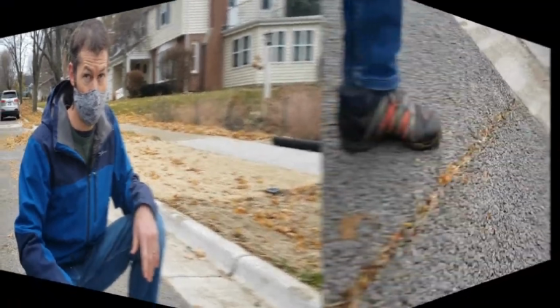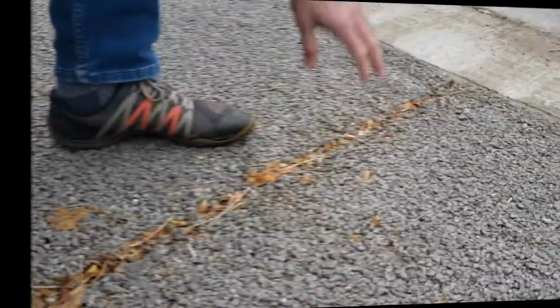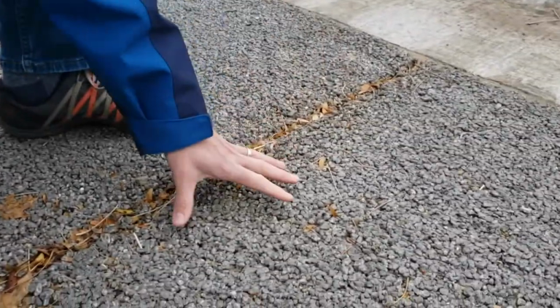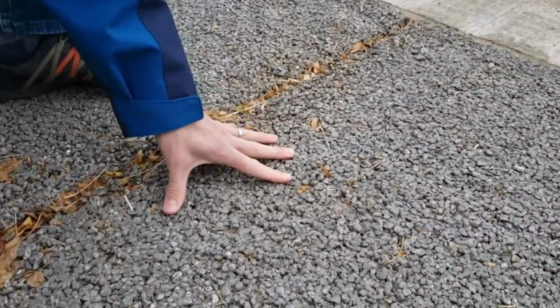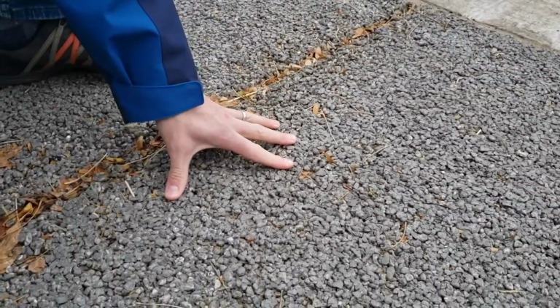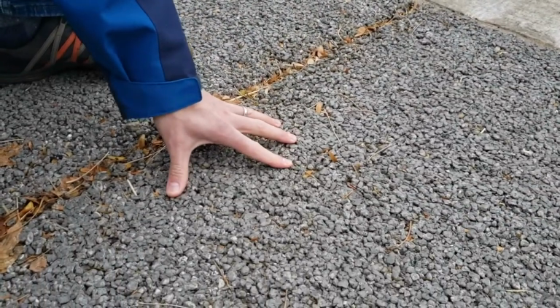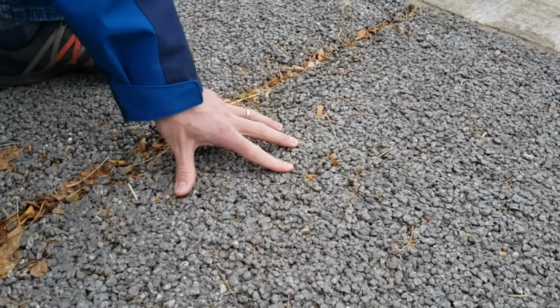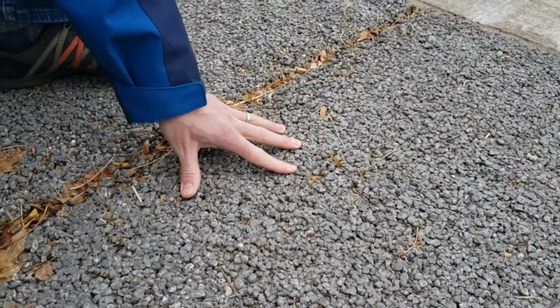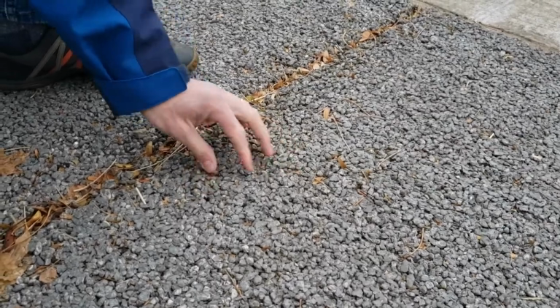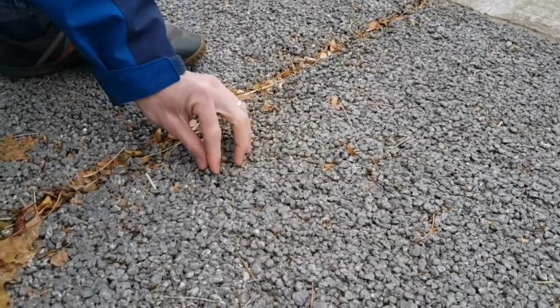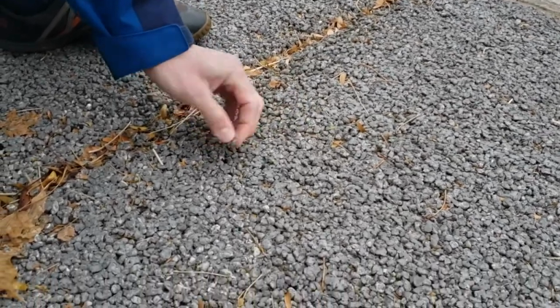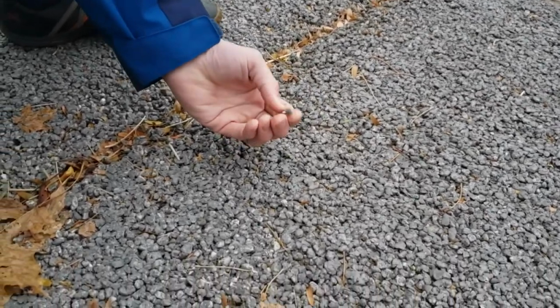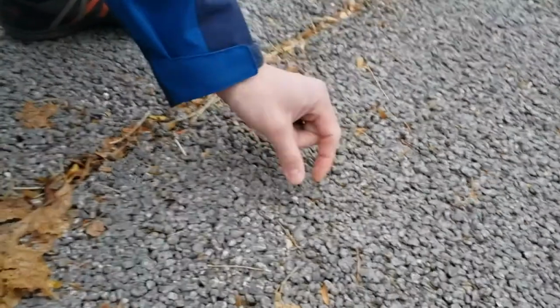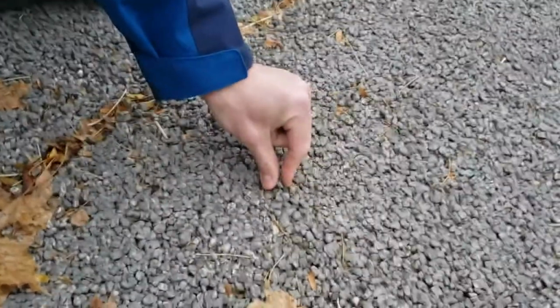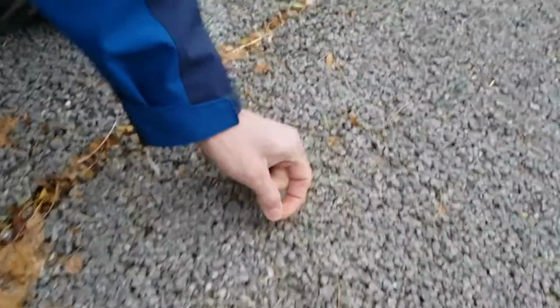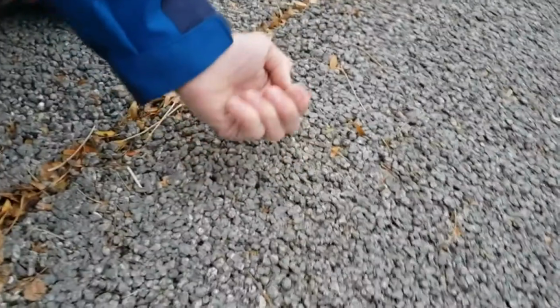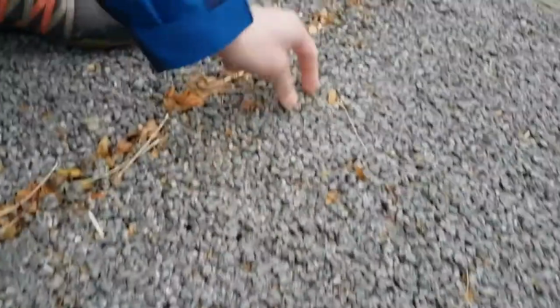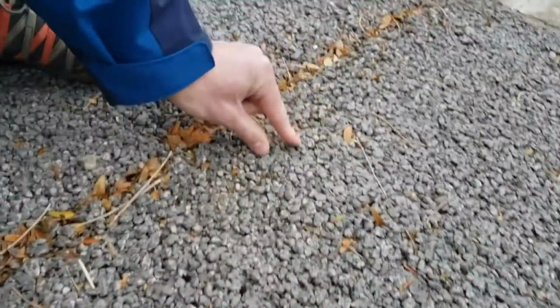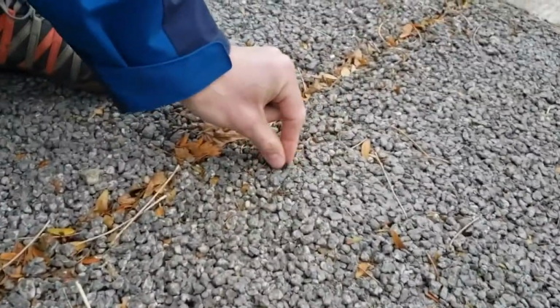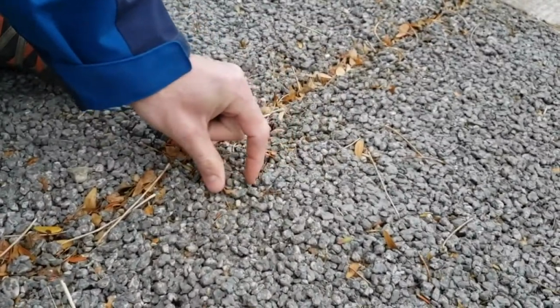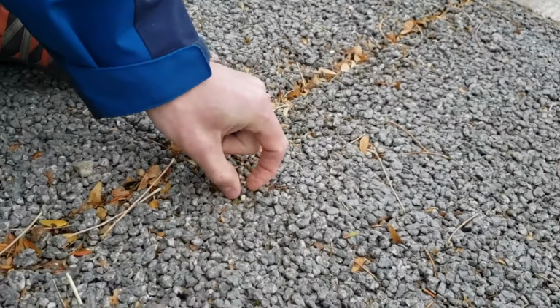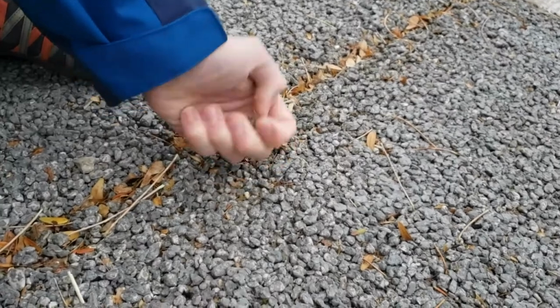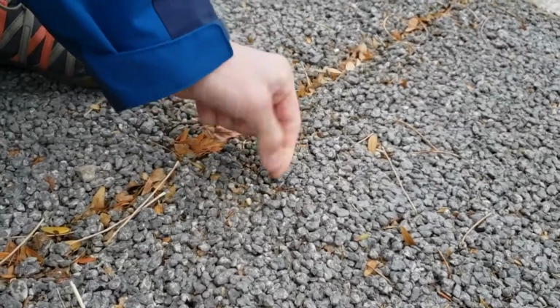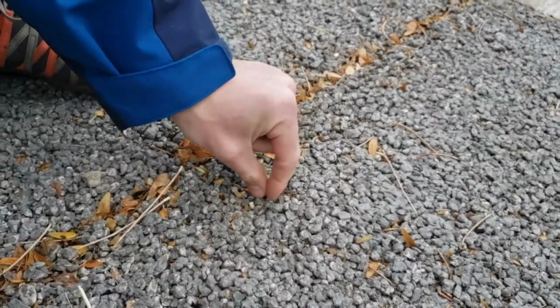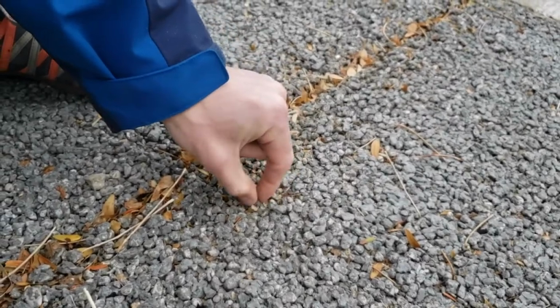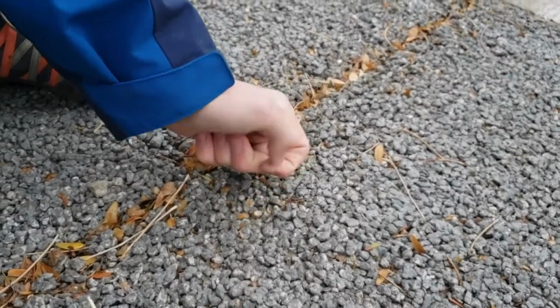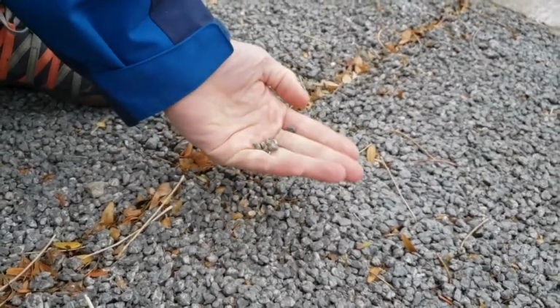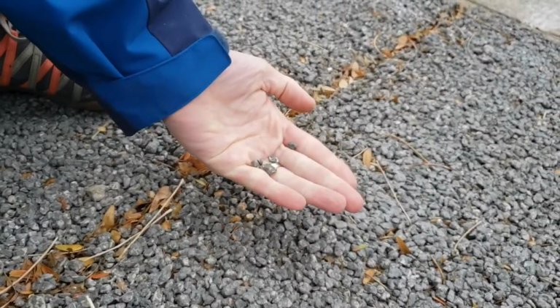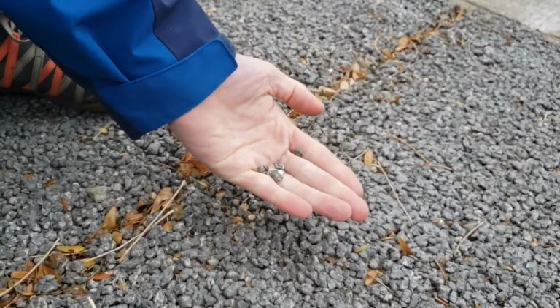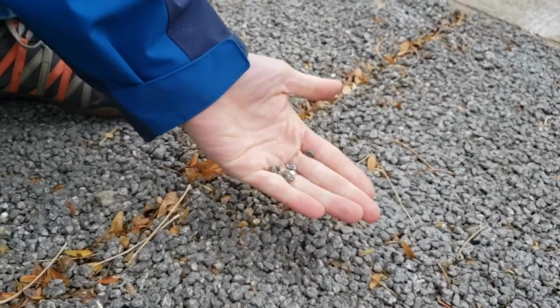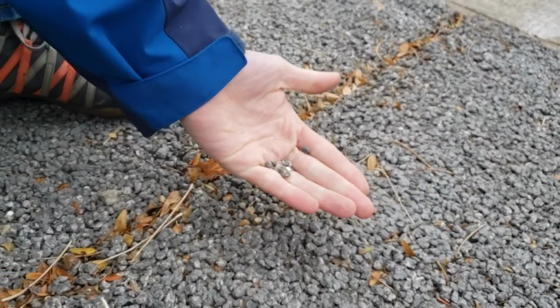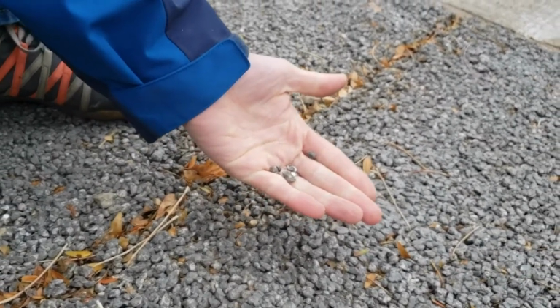This one is much more prone to having spall, and you can see there are some little chunks that come off, but we're hoping that it will hold up over time and not crack.